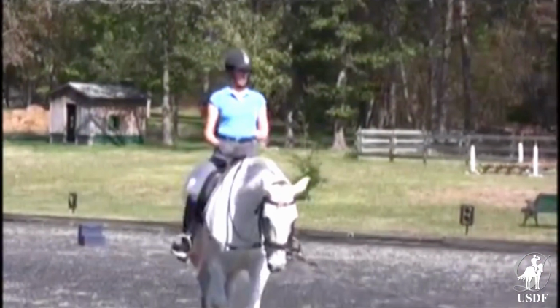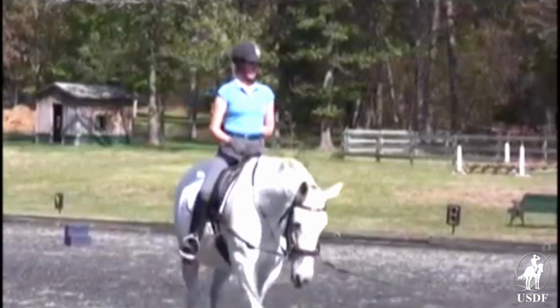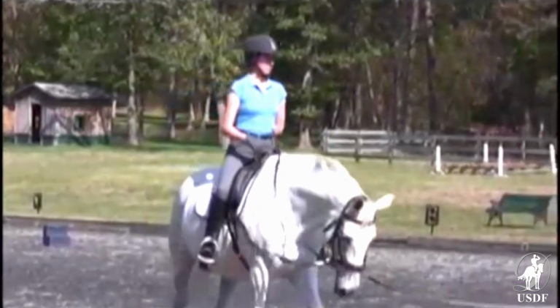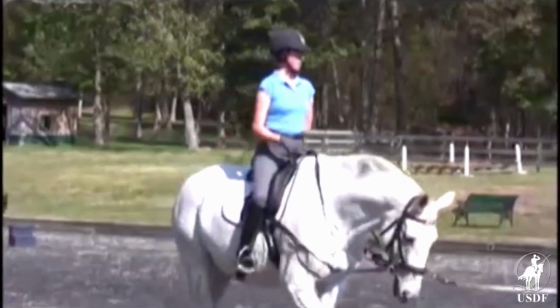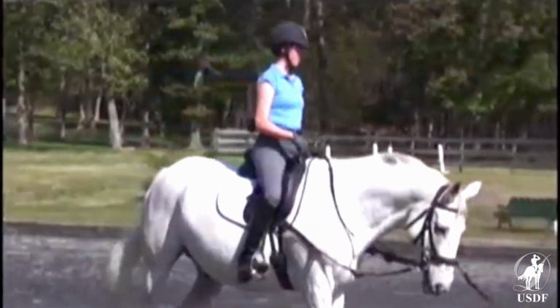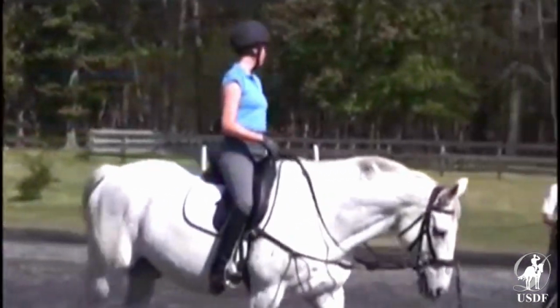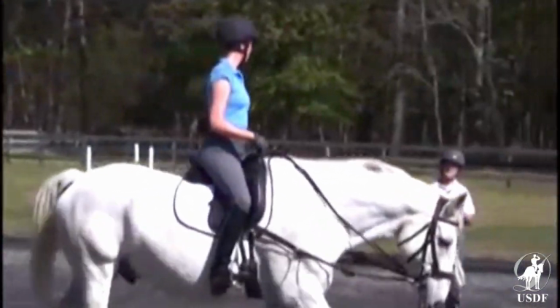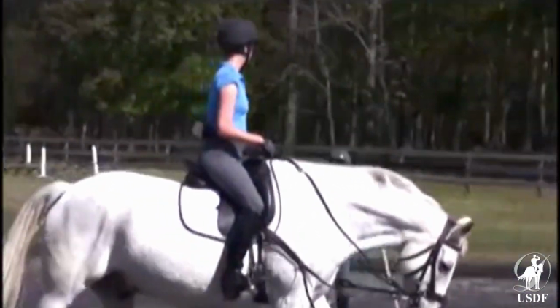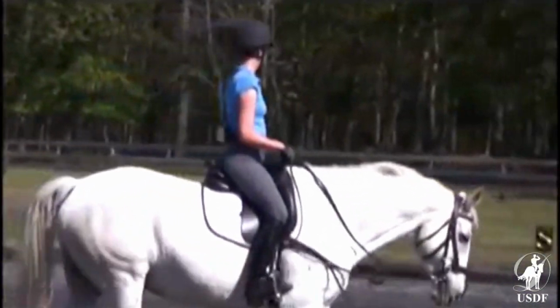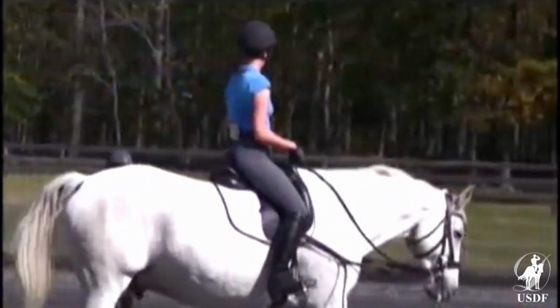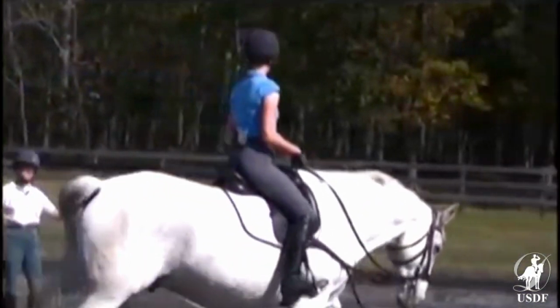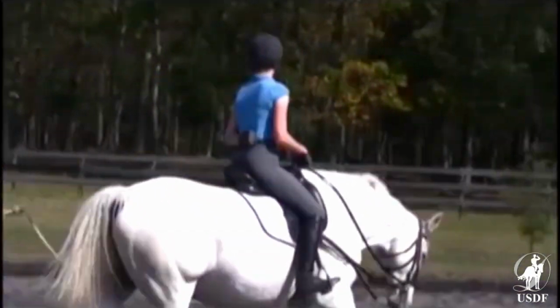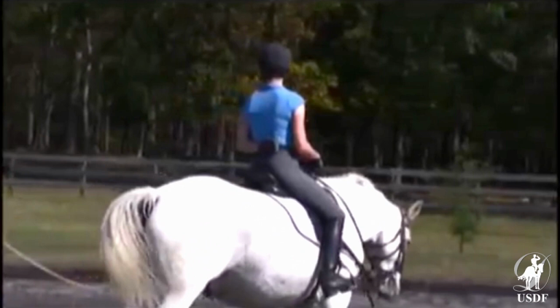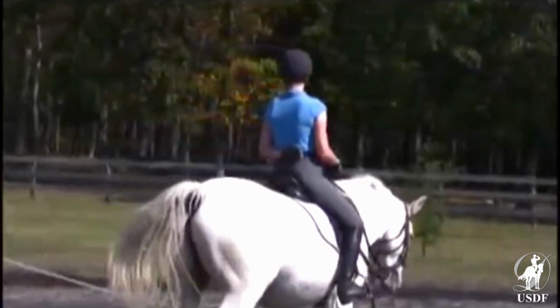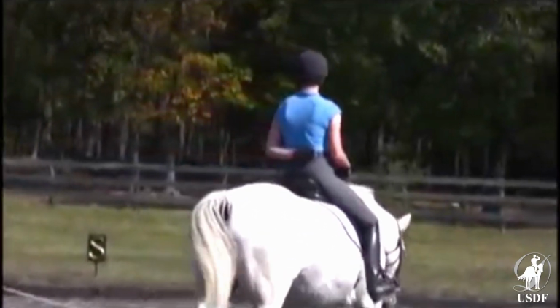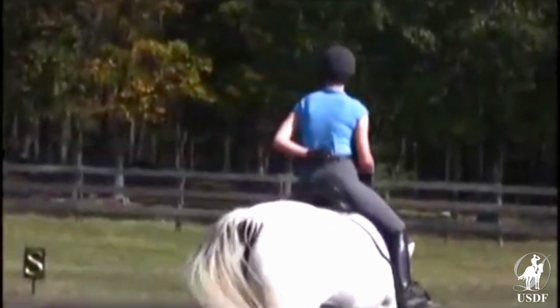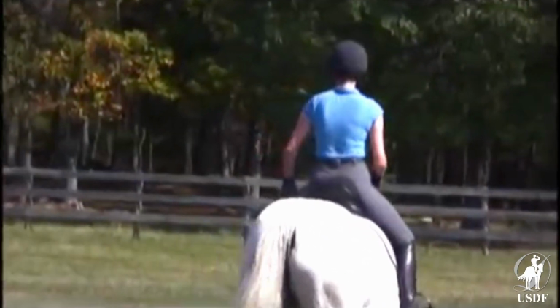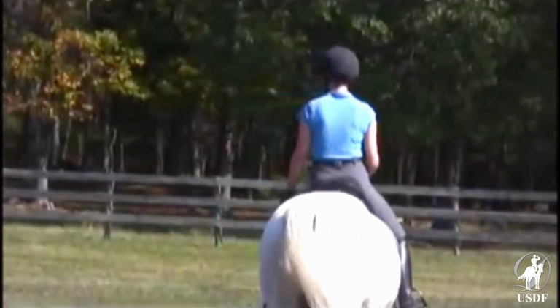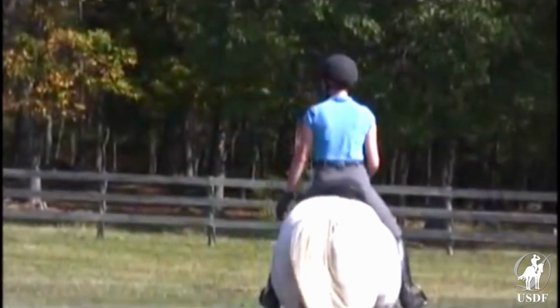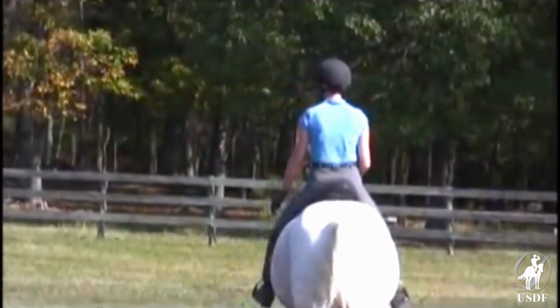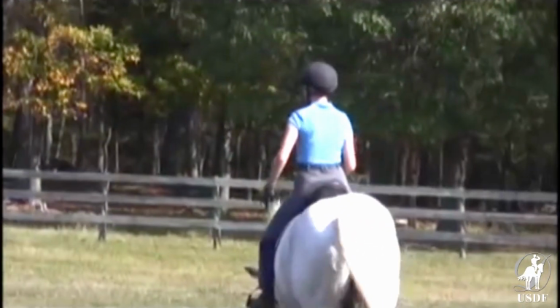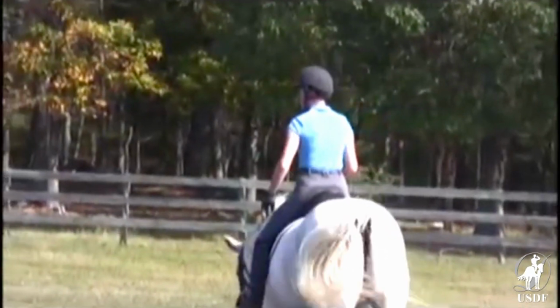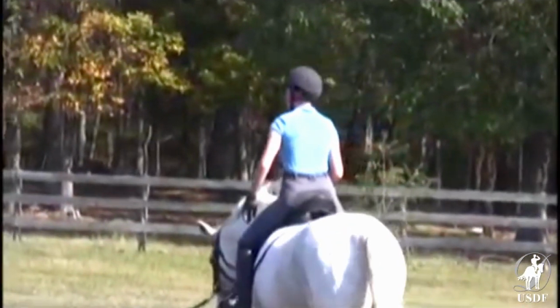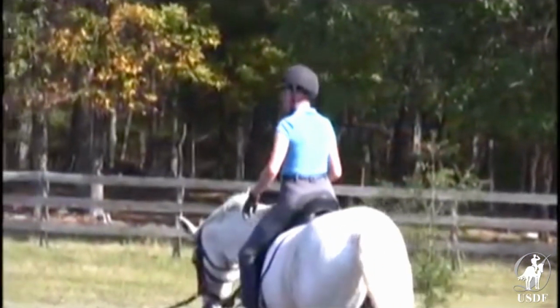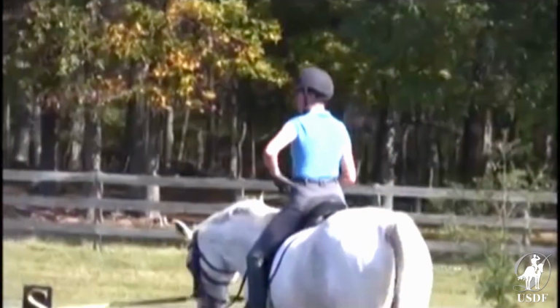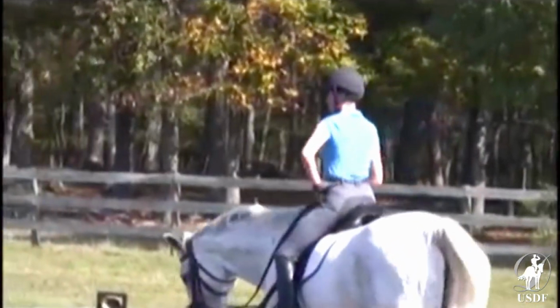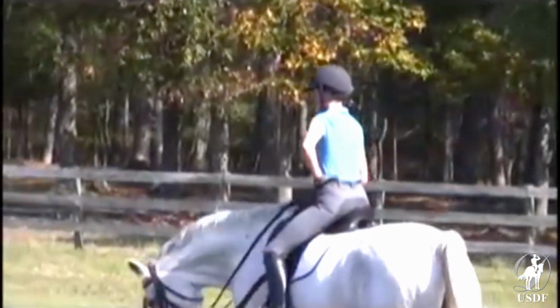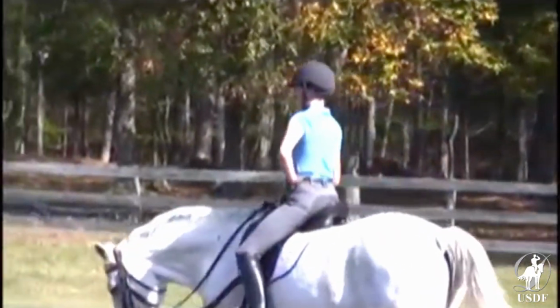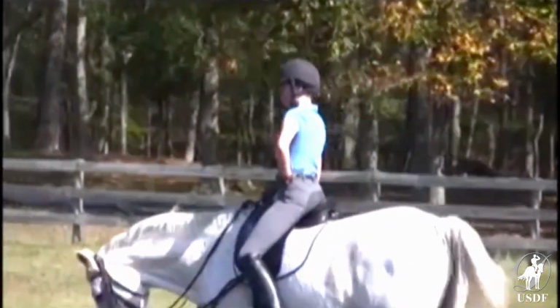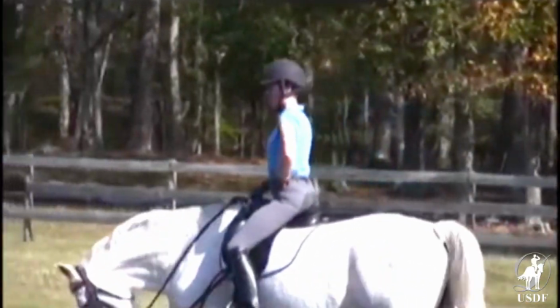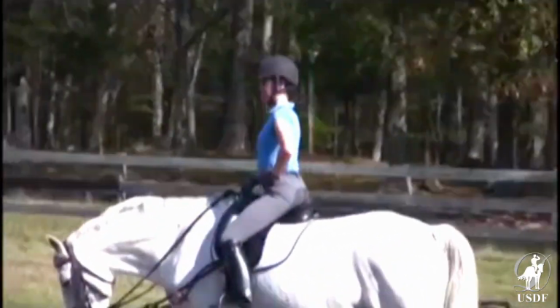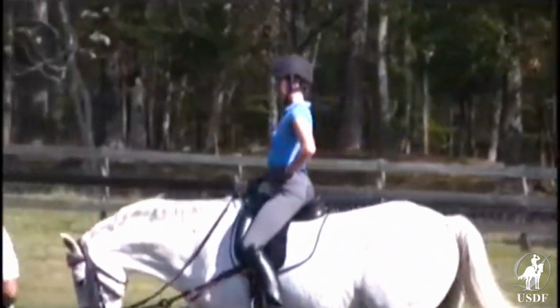Now I'd like to show — try another exercise. Take your hand out from behind your back and put your left hand at your waist, just above your hip like this. Shoulders open and back.